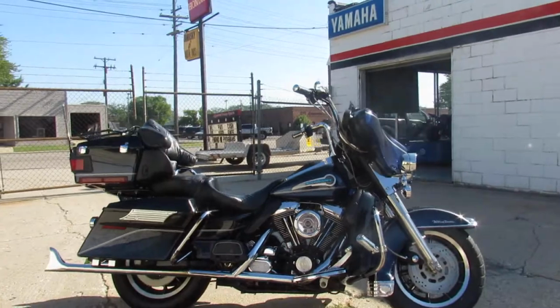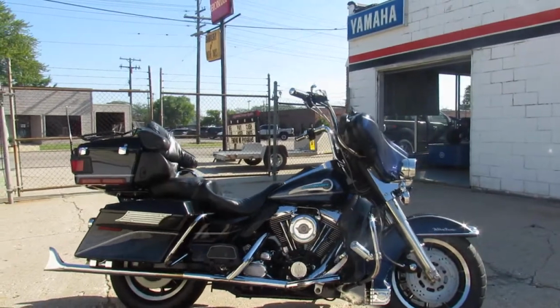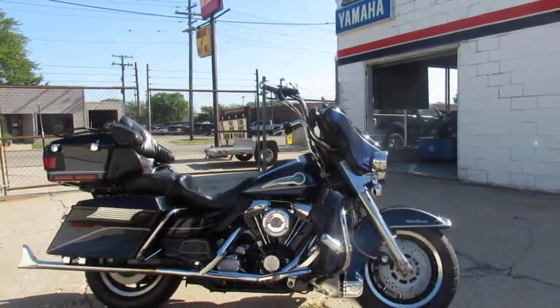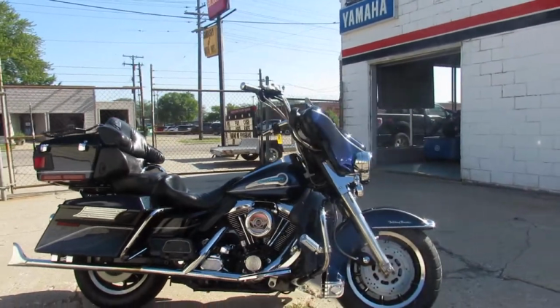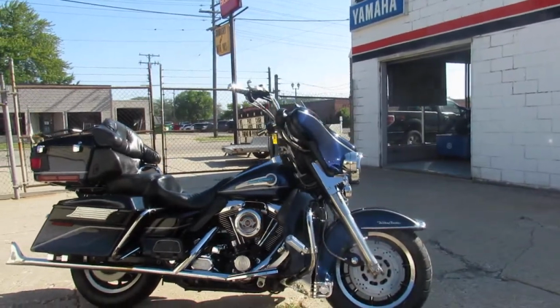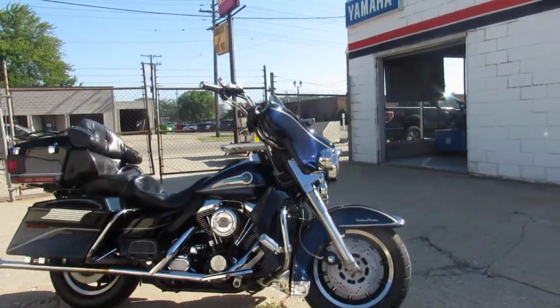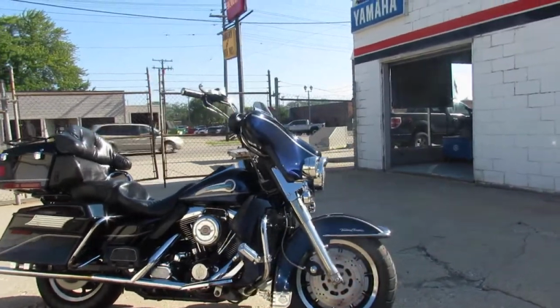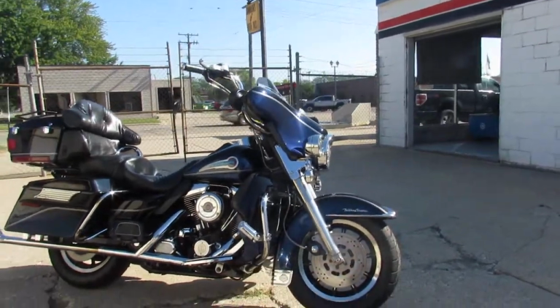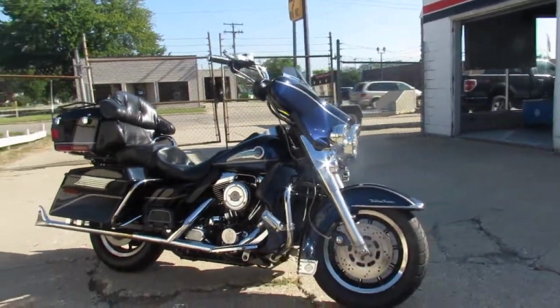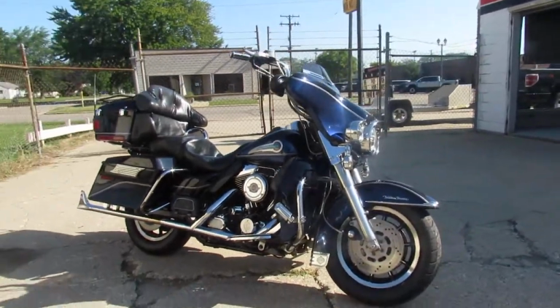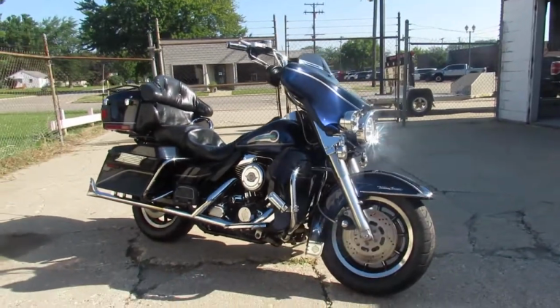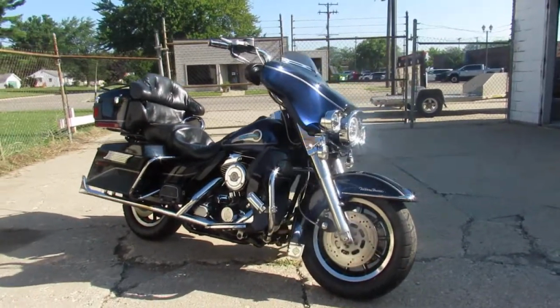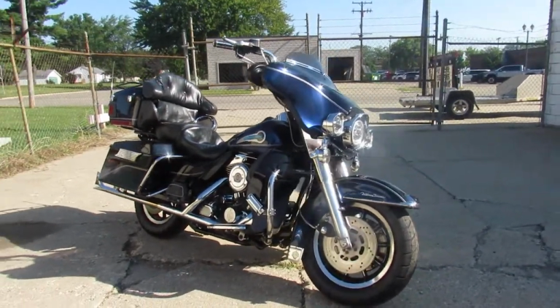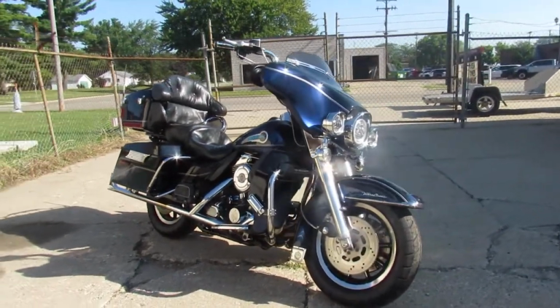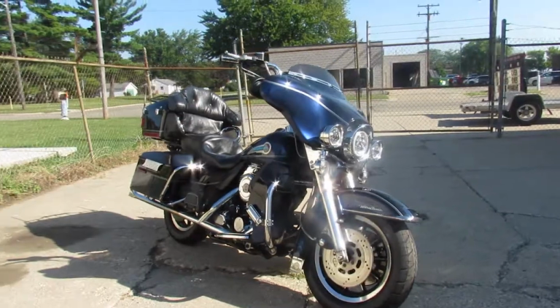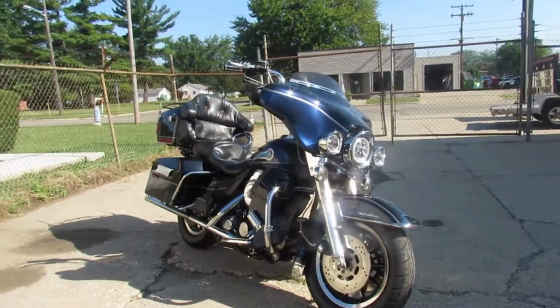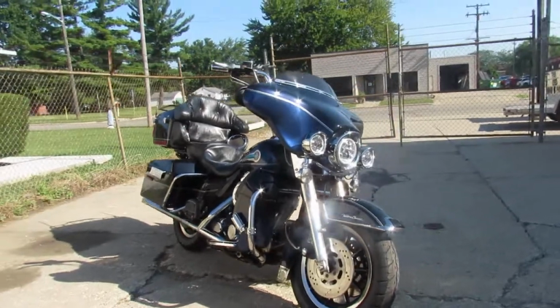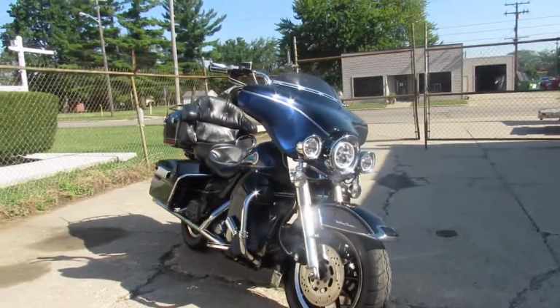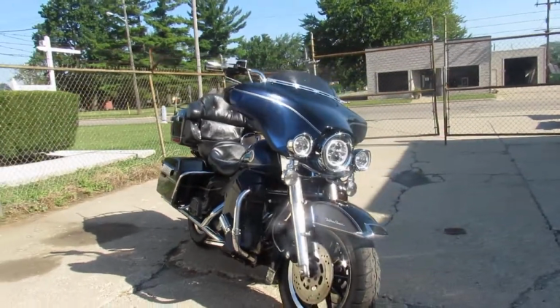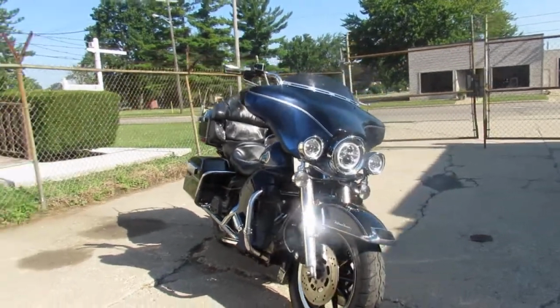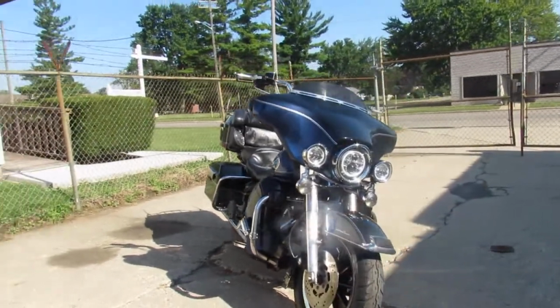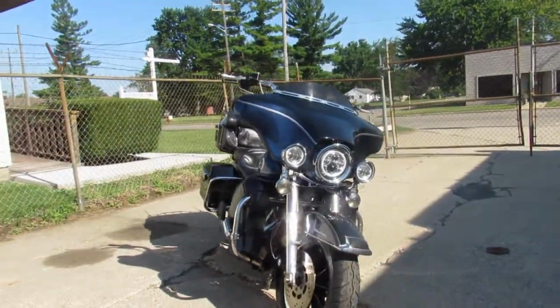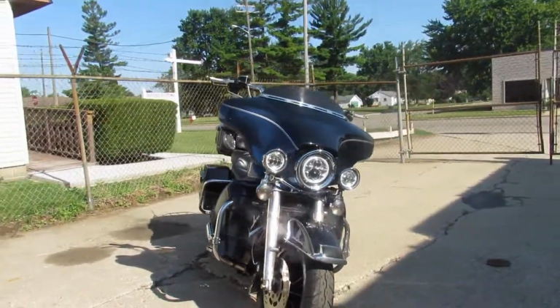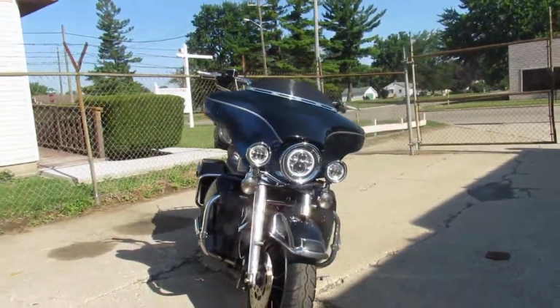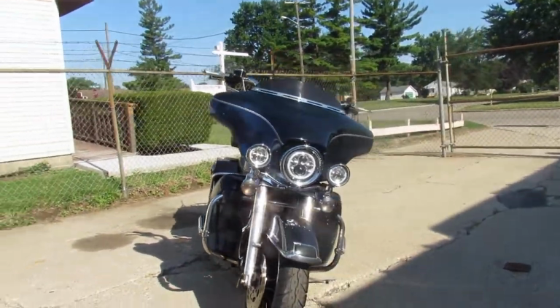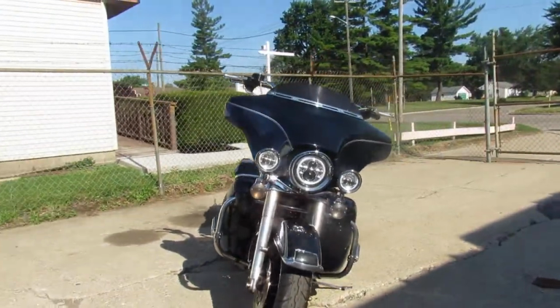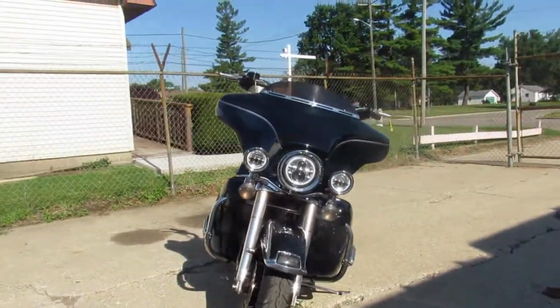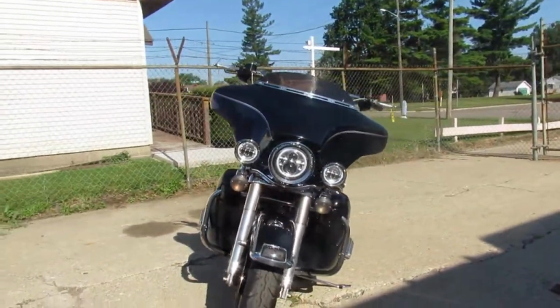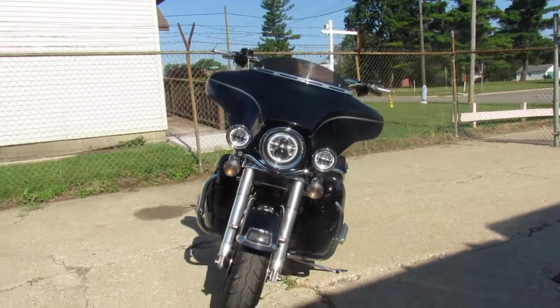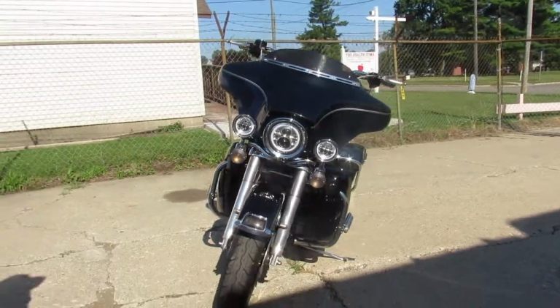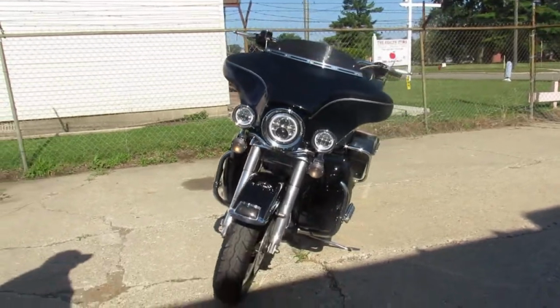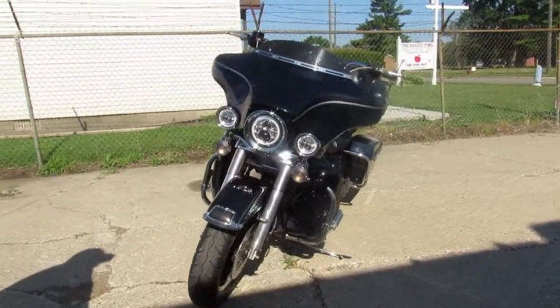1998 Harley Ultra Classic, only $5,999. Give us a call, we'll get it done. It's 810-648-9500. Or check us out at ApprovalPowersports.com.